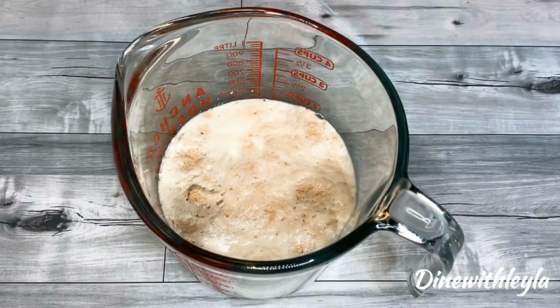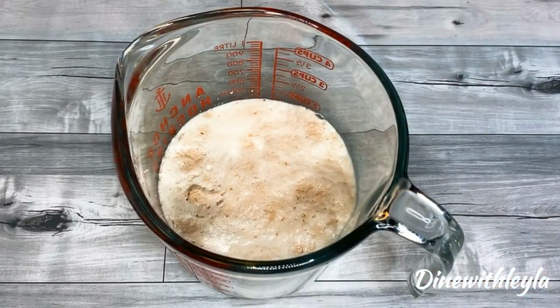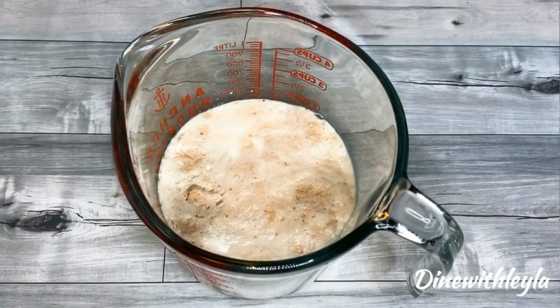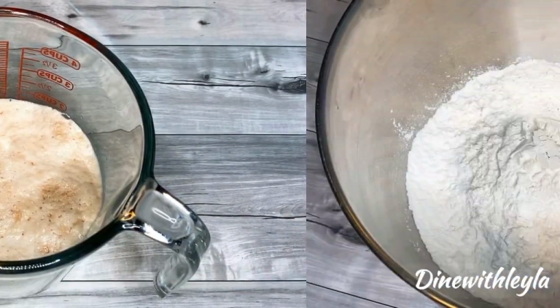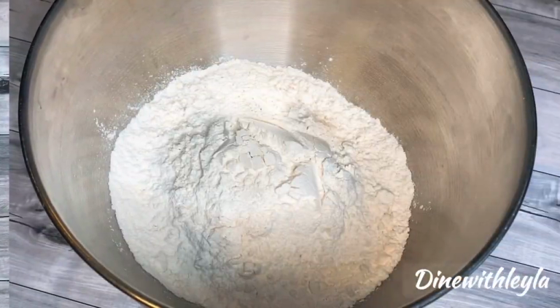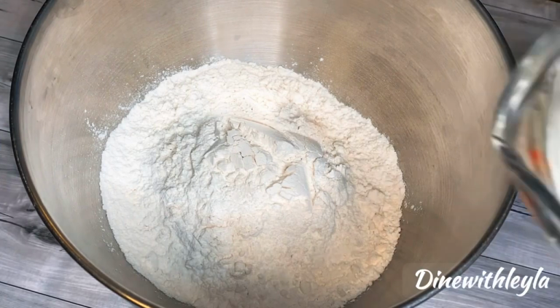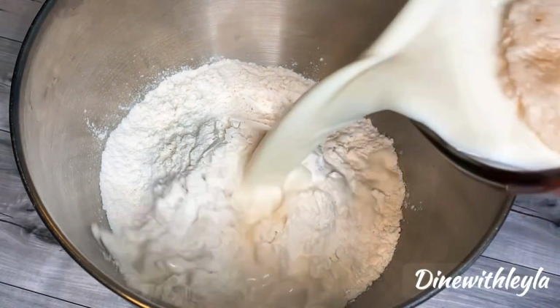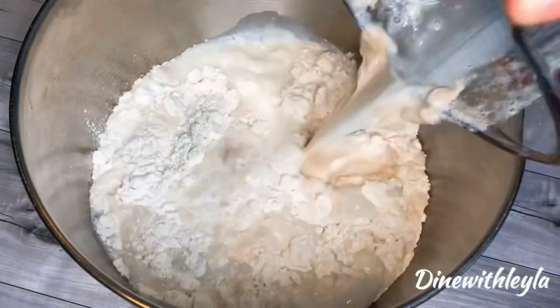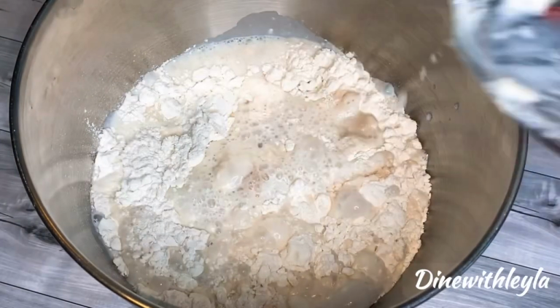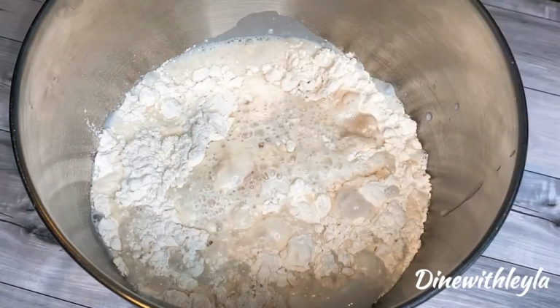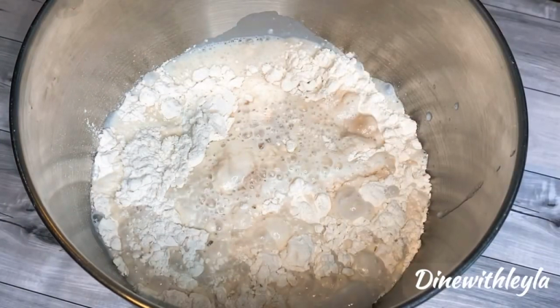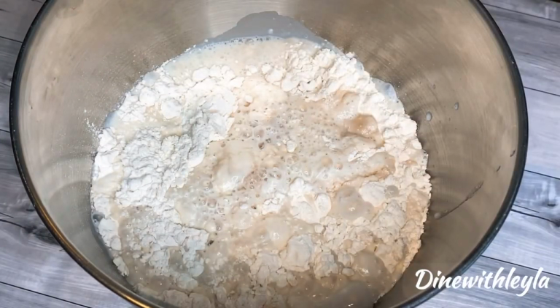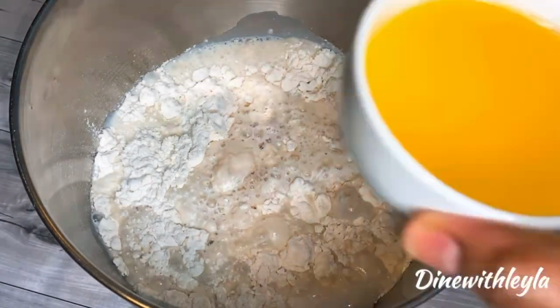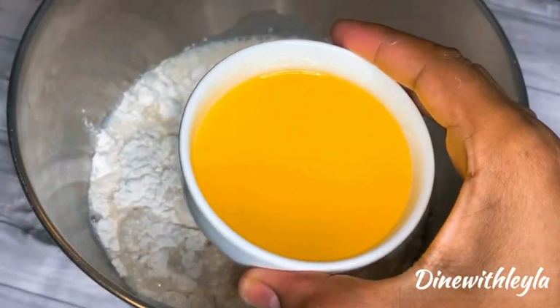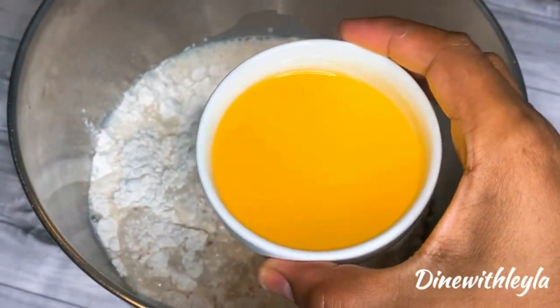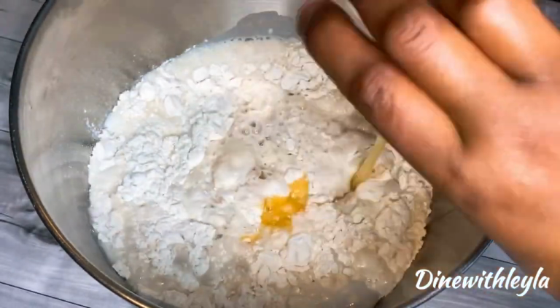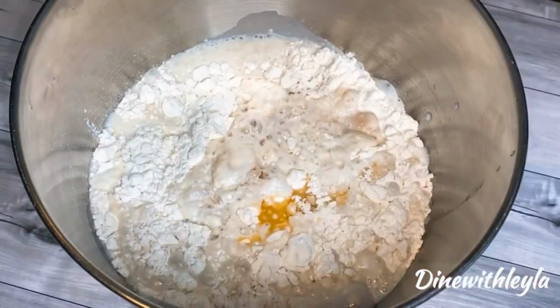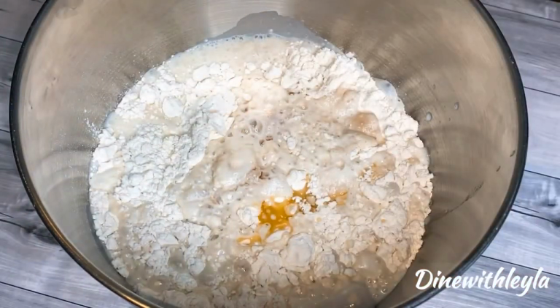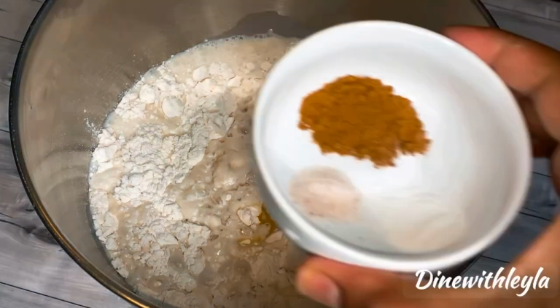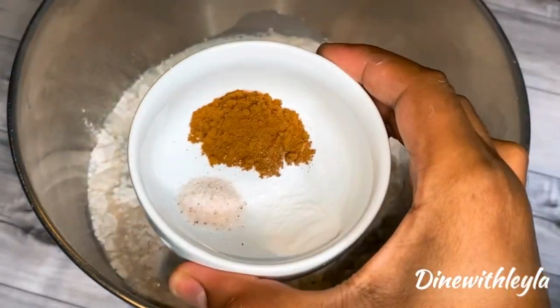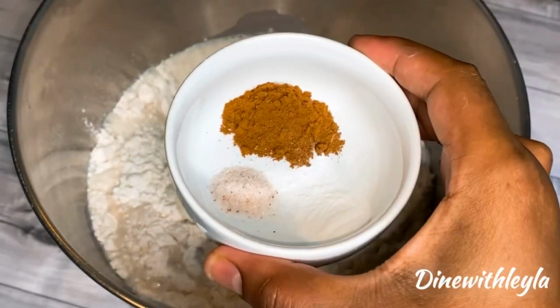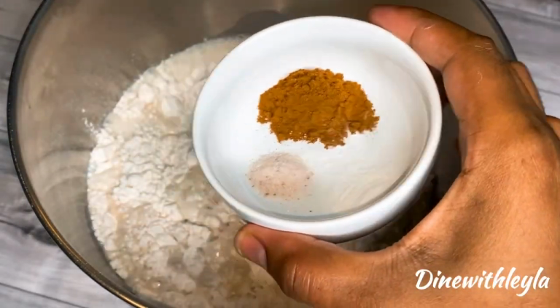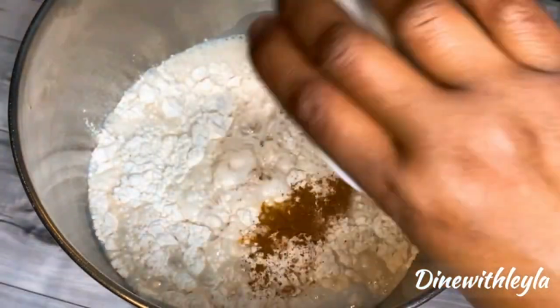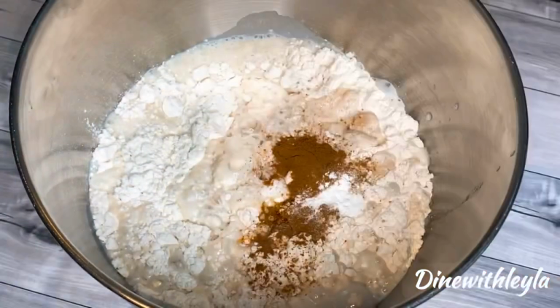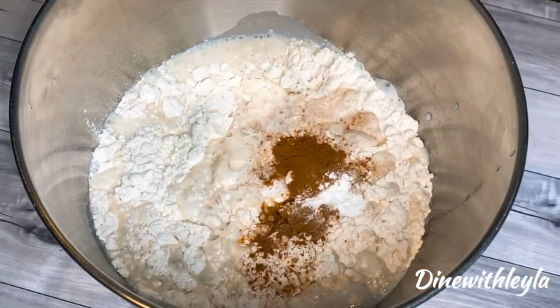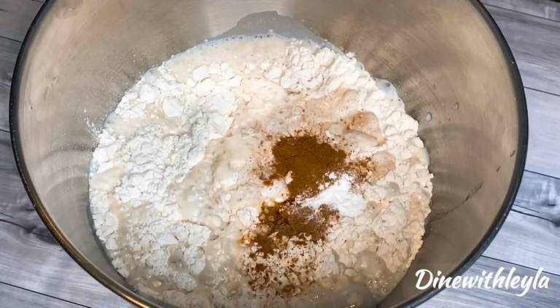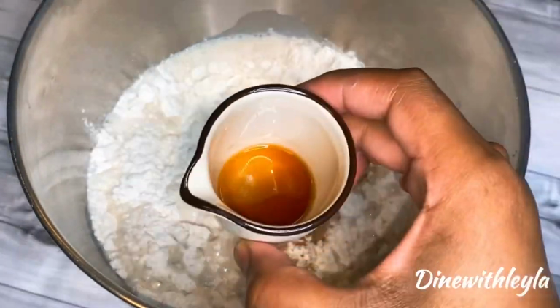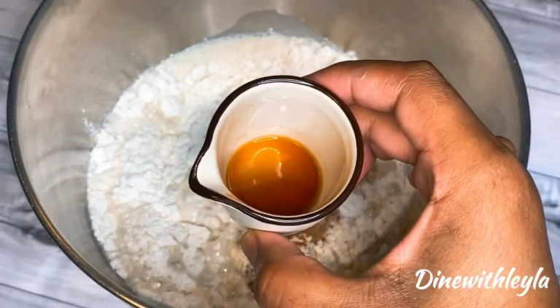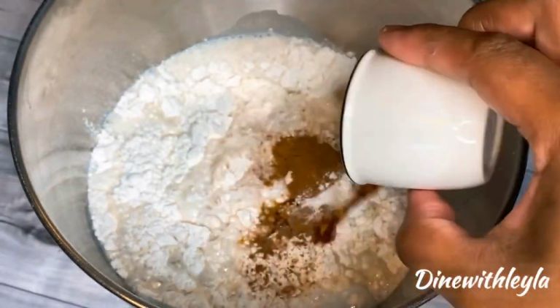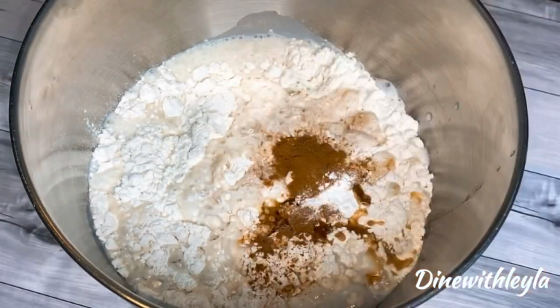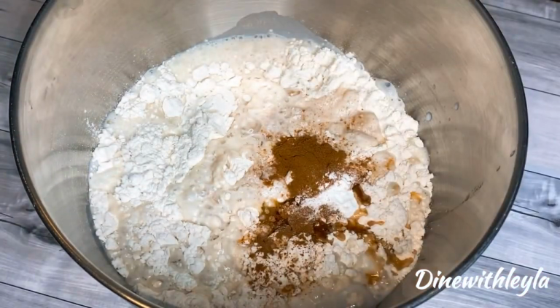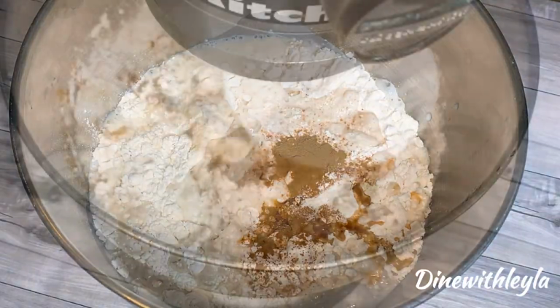Once we have done that, we're going to take some flour and add in our yeast mixture. I'm using my standing mixer, but you can just knead by hand. Add in there some melted butter, cinnamon, salt, baking powder, as well as some vanilla.